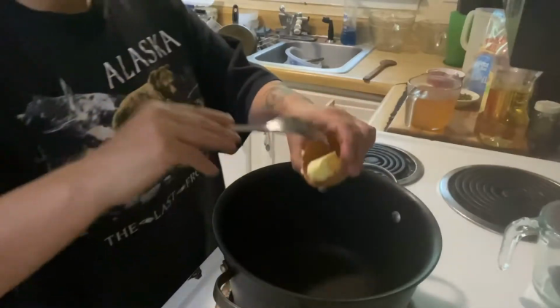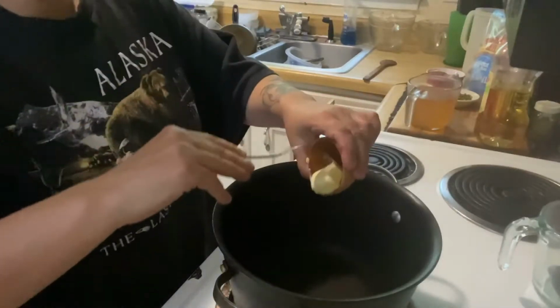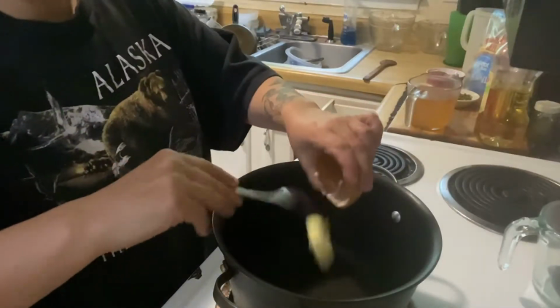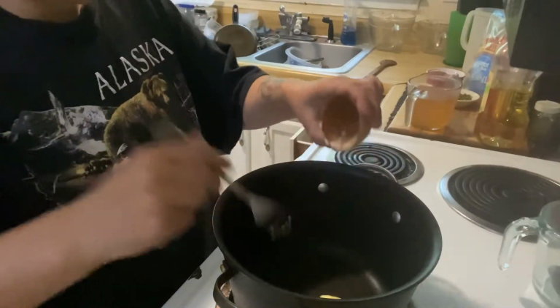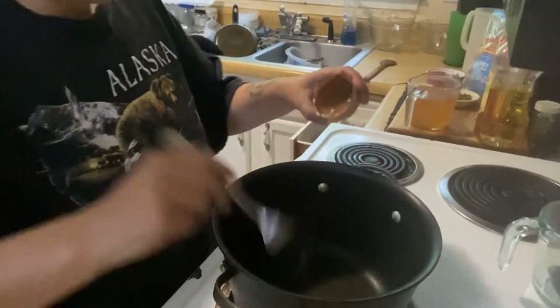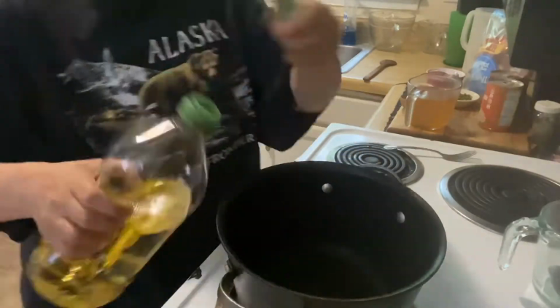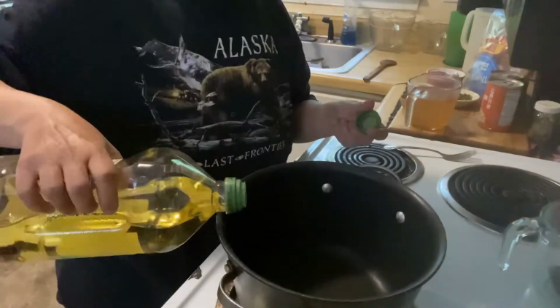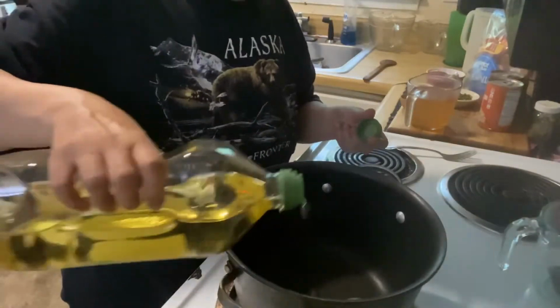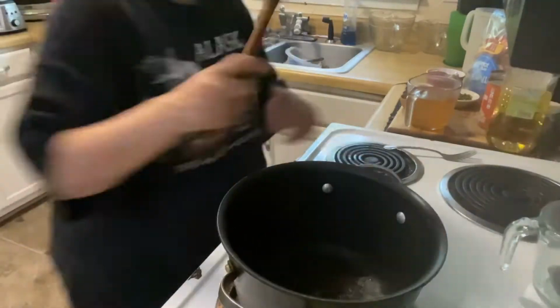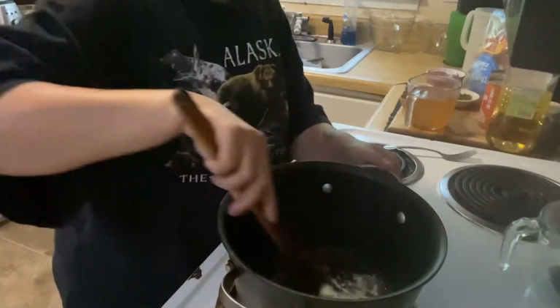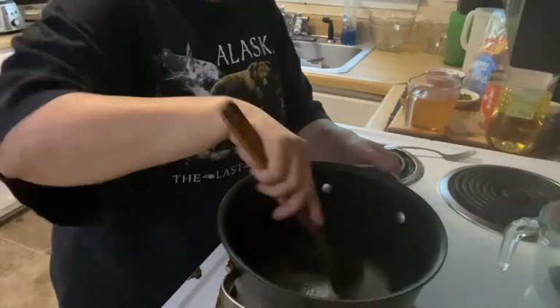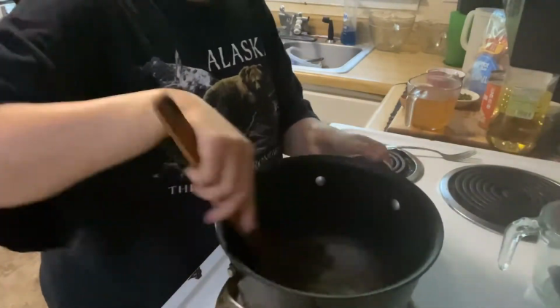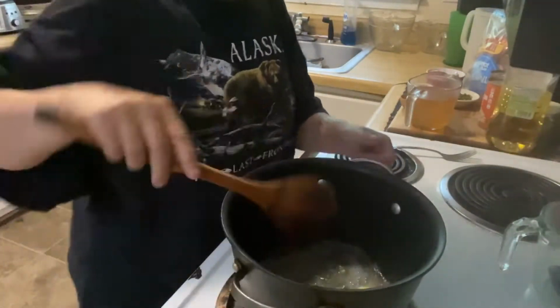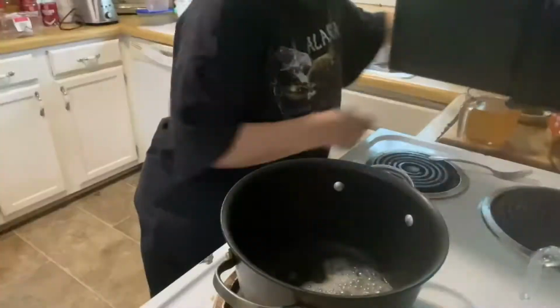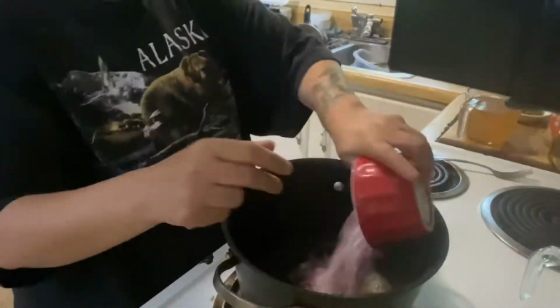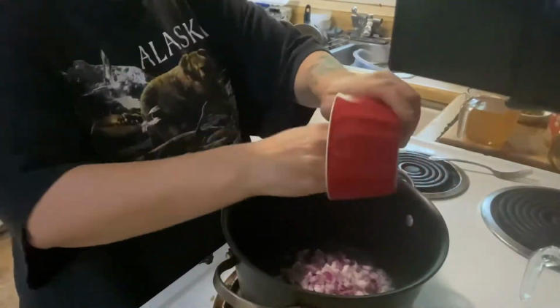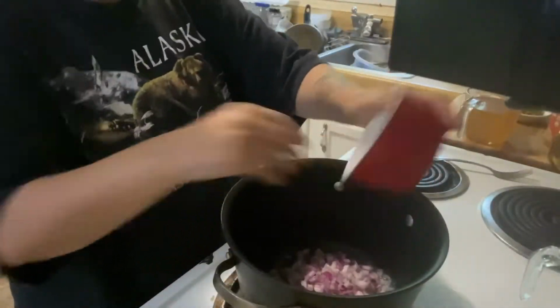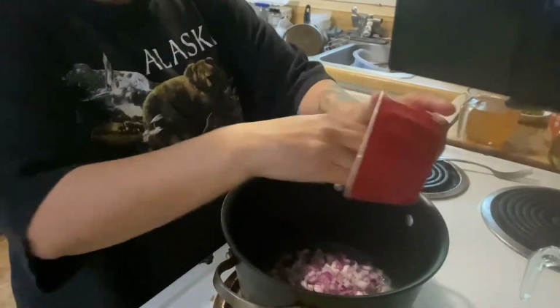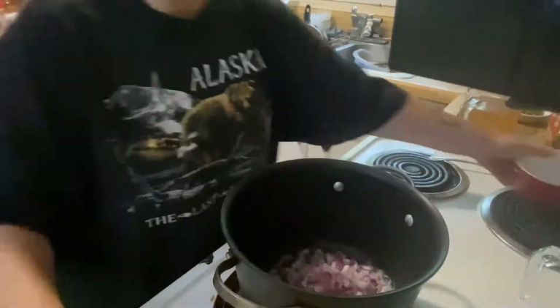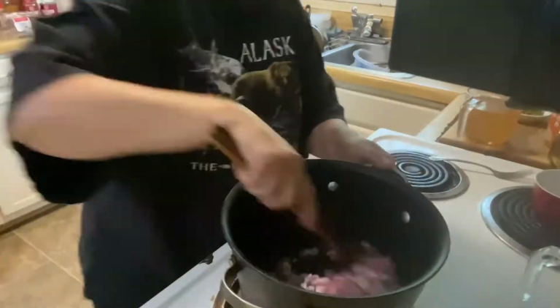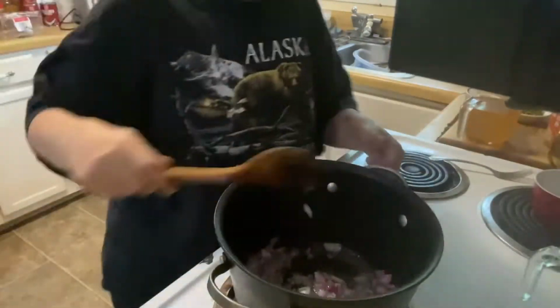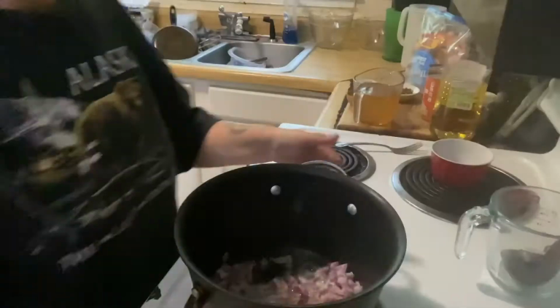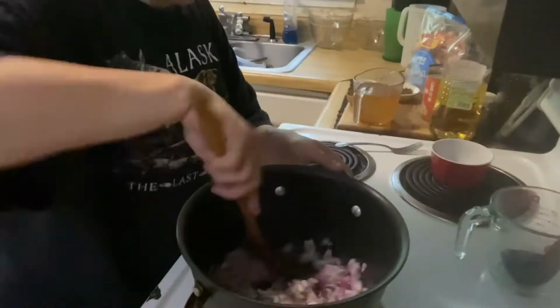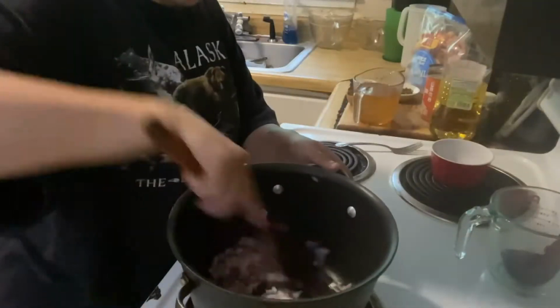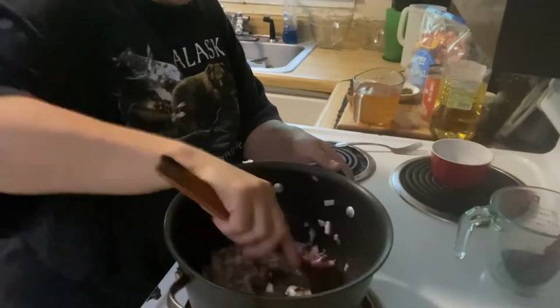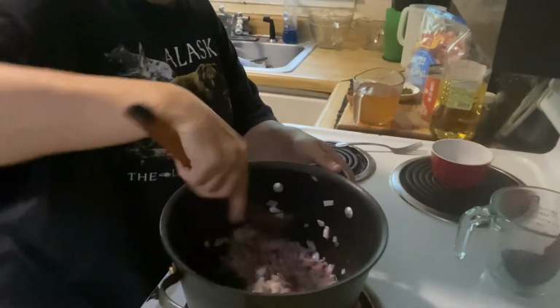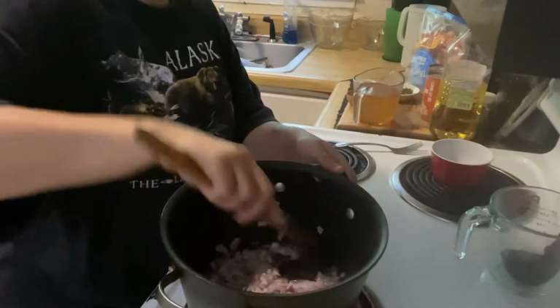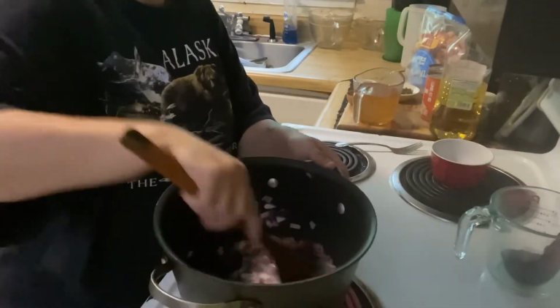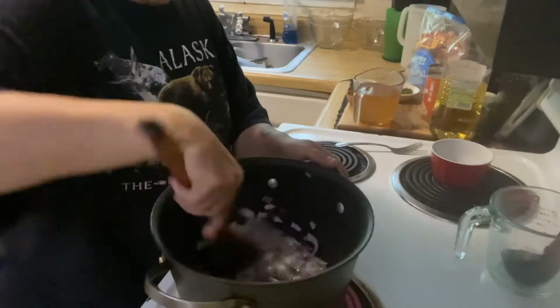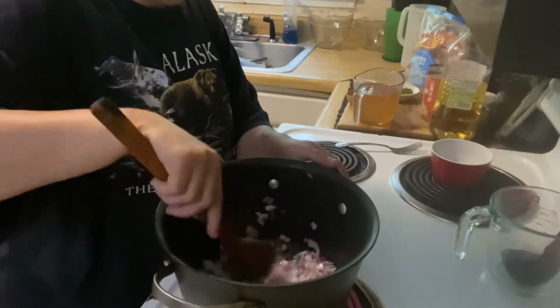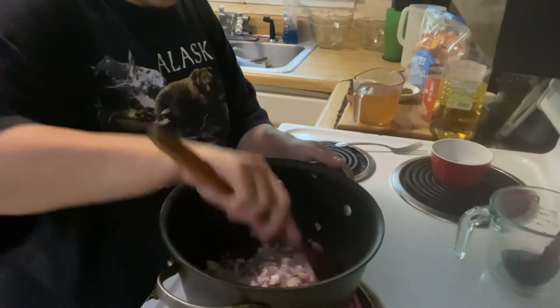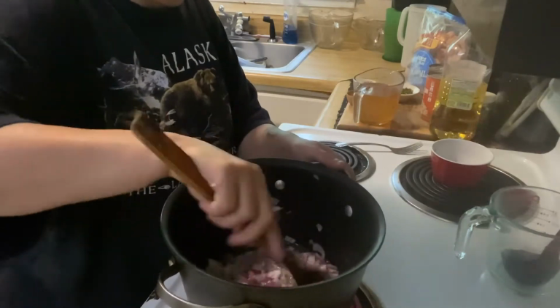In a preheated pan, add butter and olive oil. Add onions and sauté those until slightly soft, one to two minutes. Add garlic.